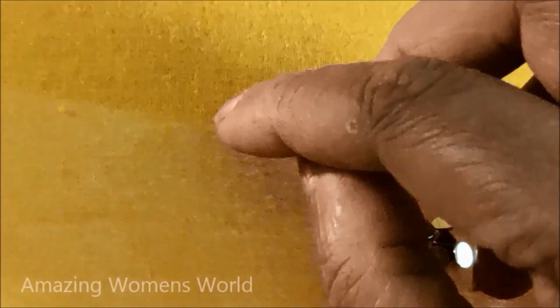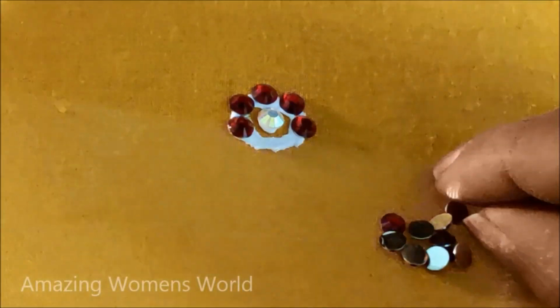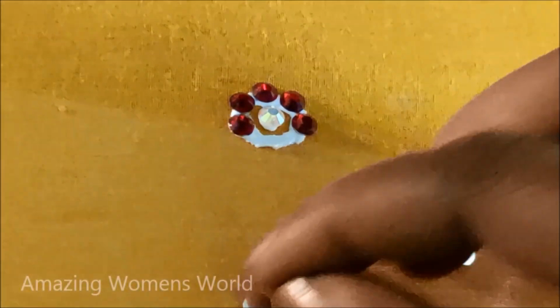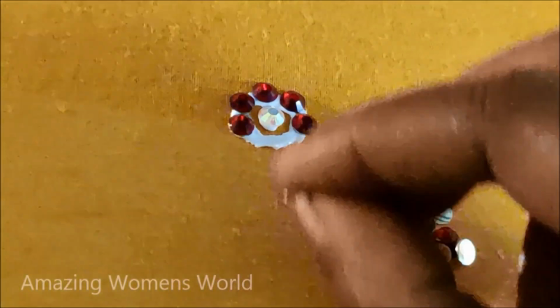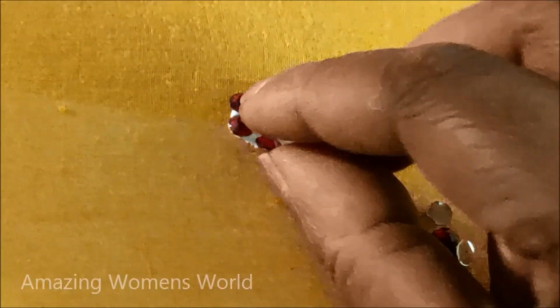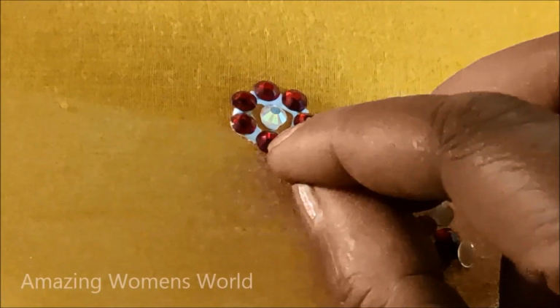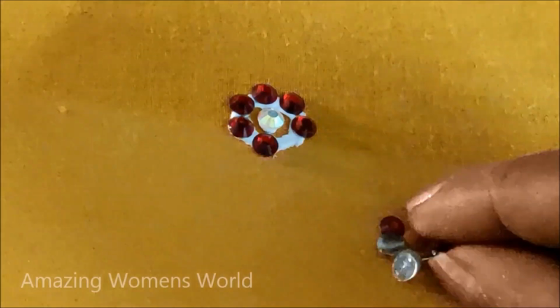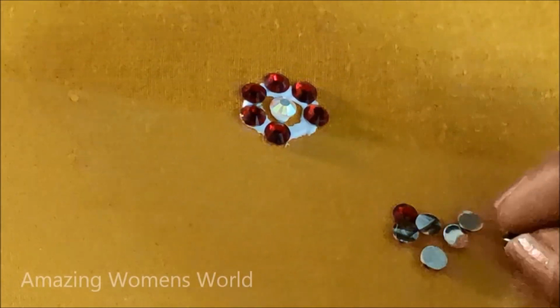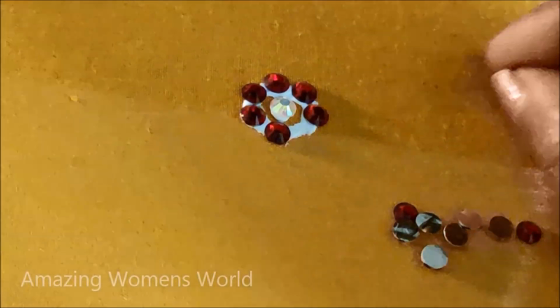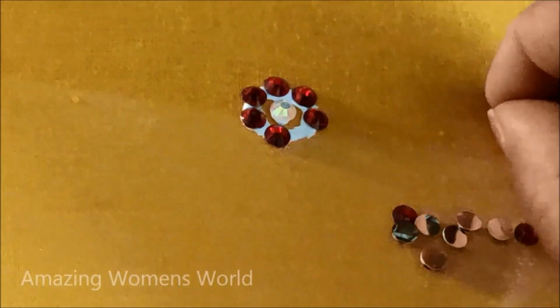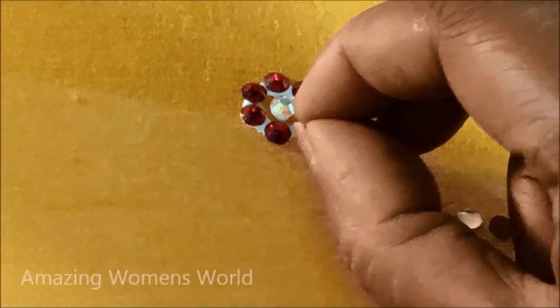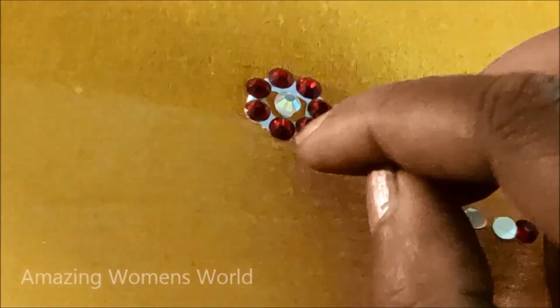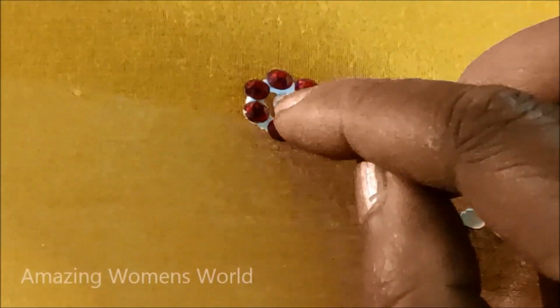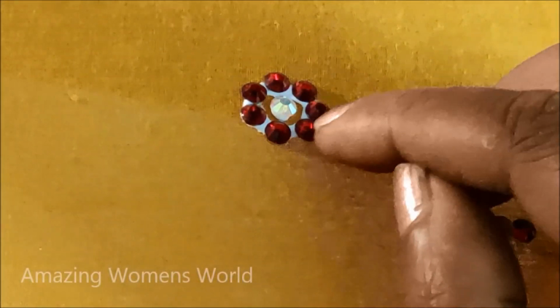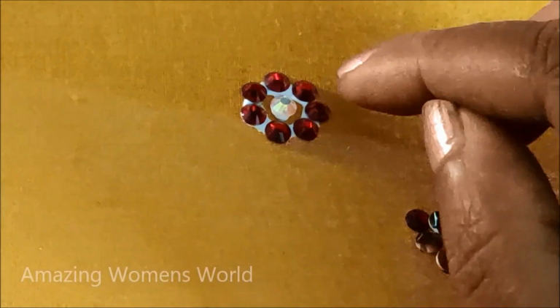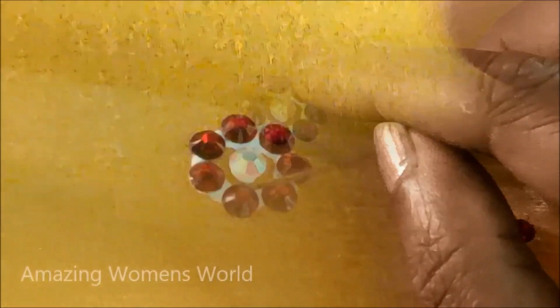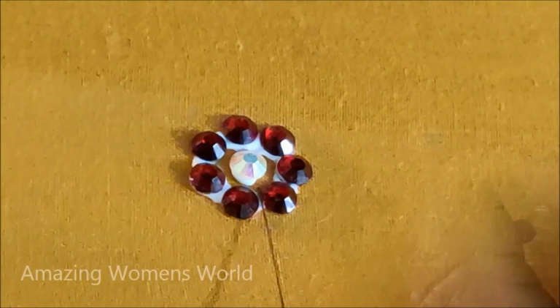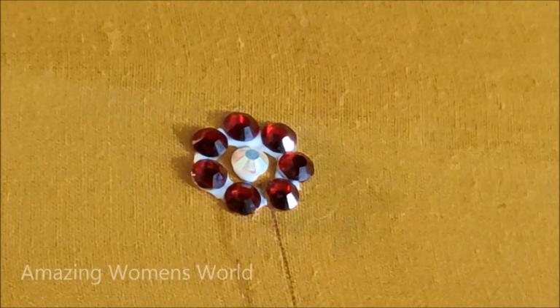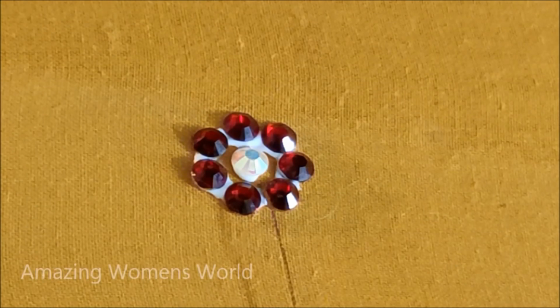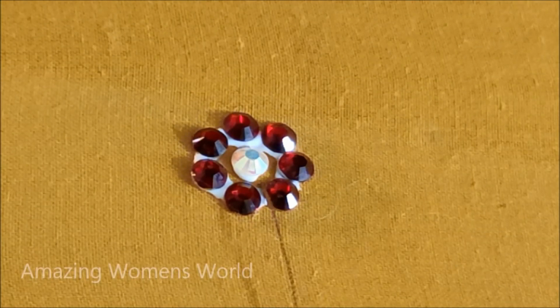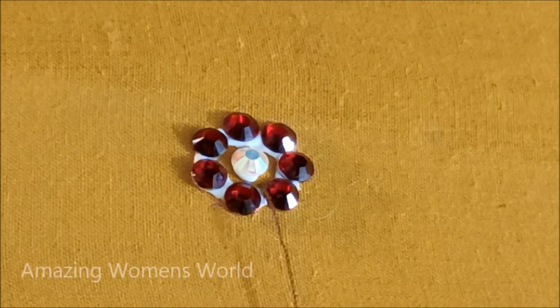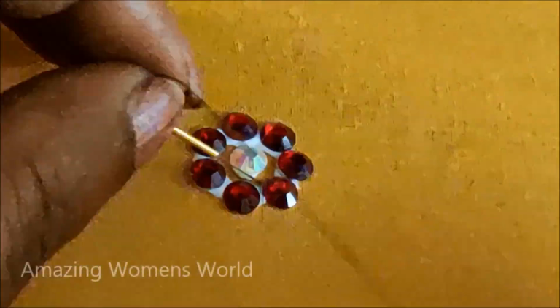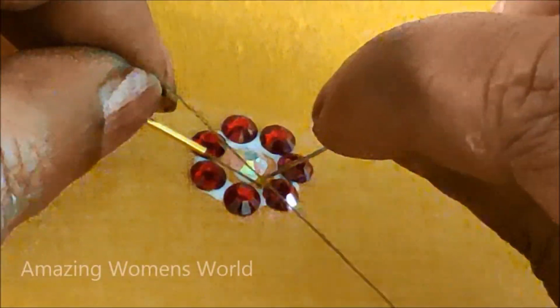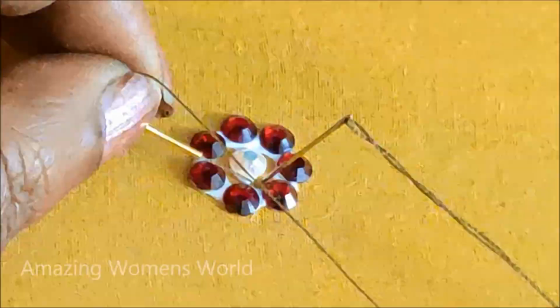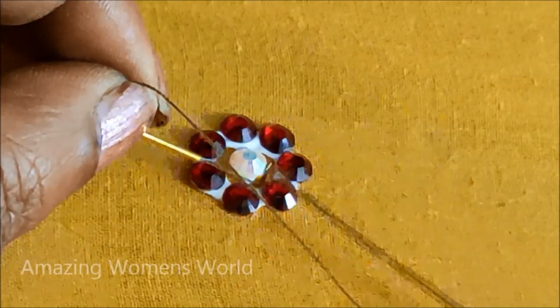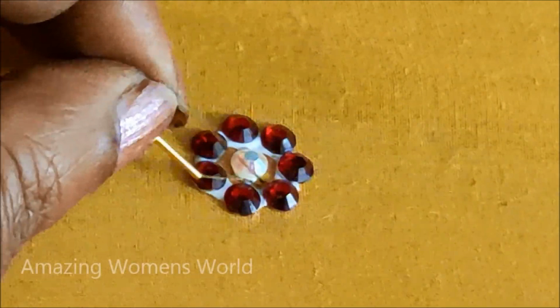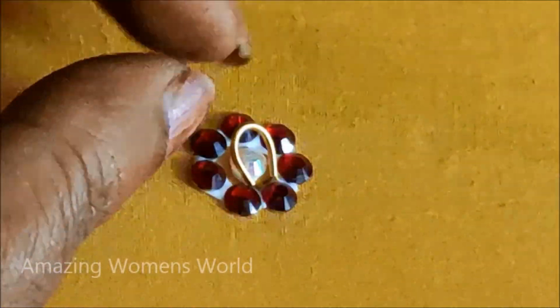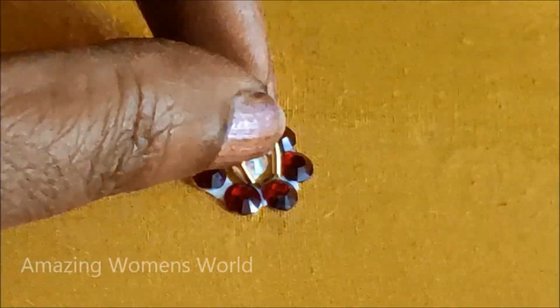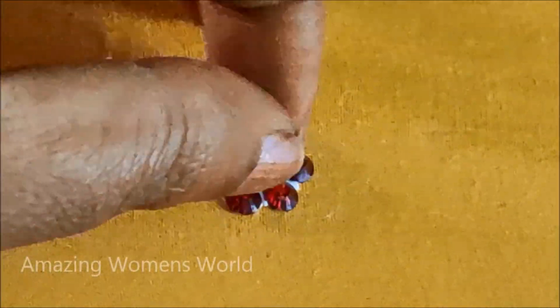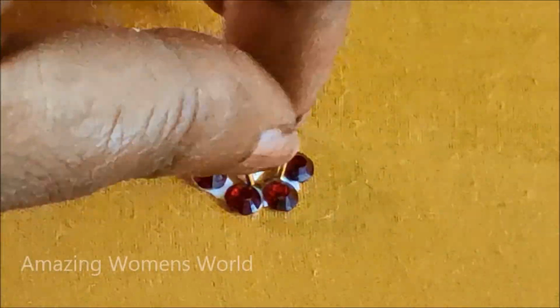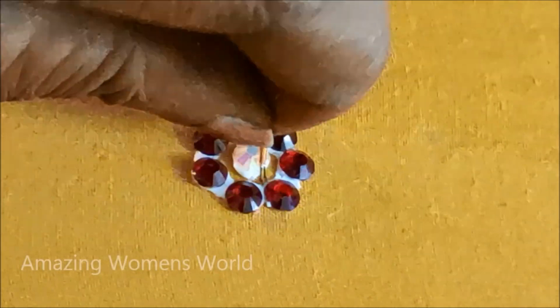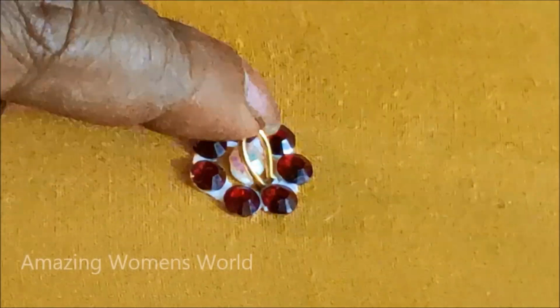I'll be applying glue dots to stick the red color kundans of circular shape in small size, and in the center a silver color kundan of the same size, which is also in circular shape.